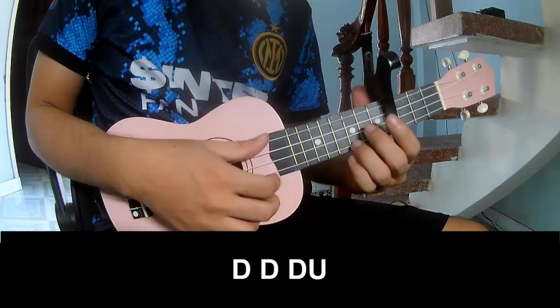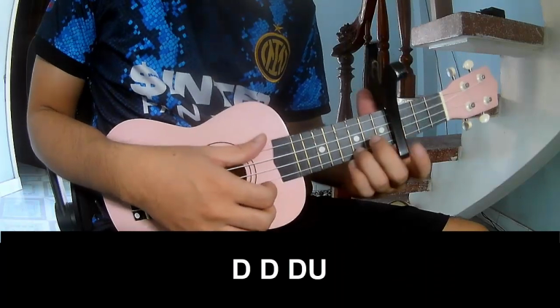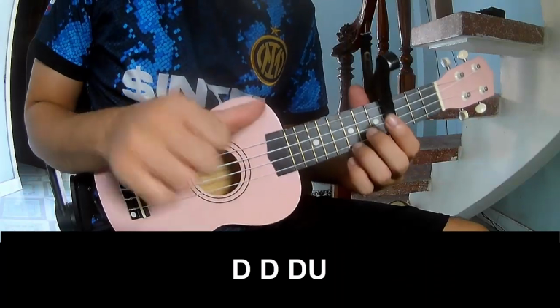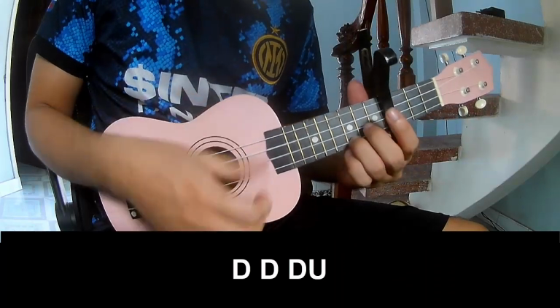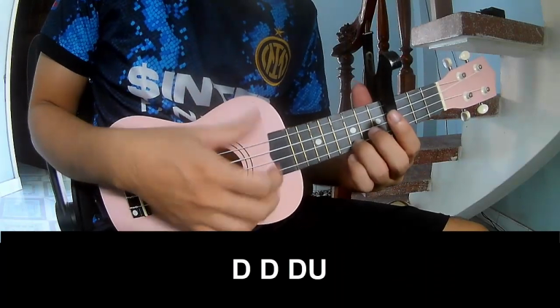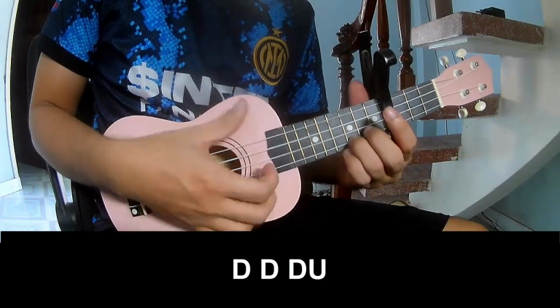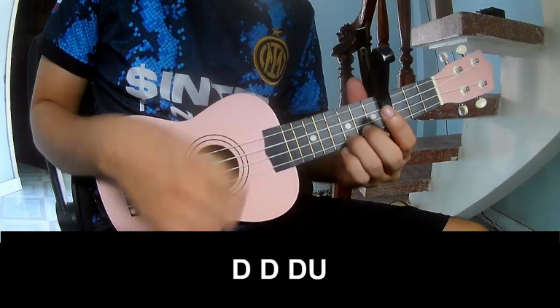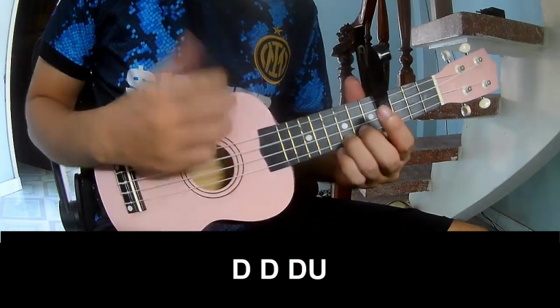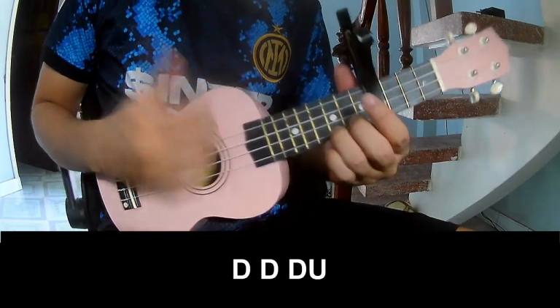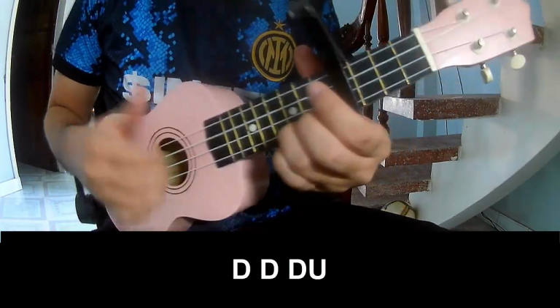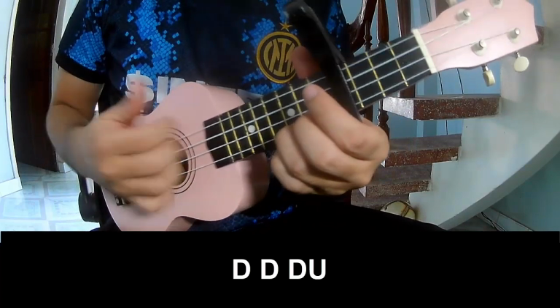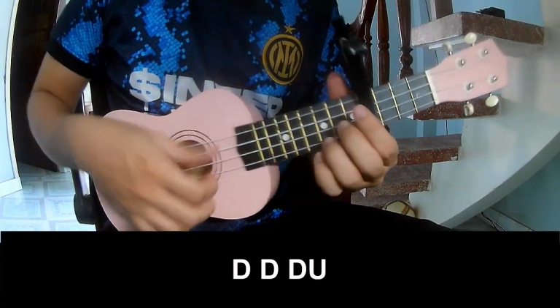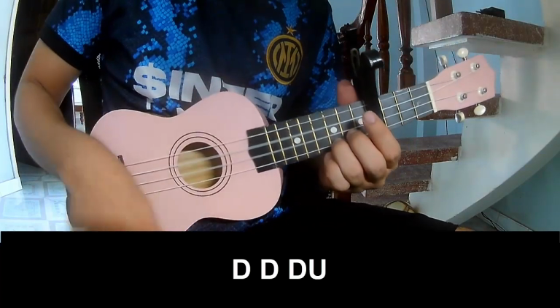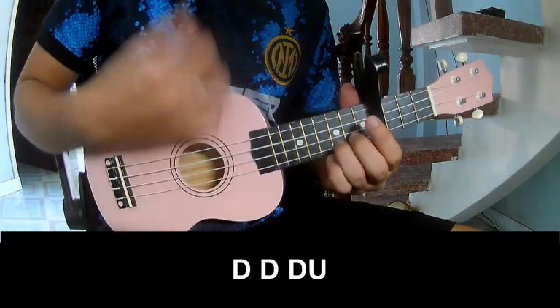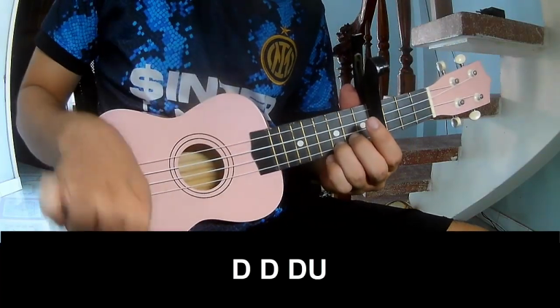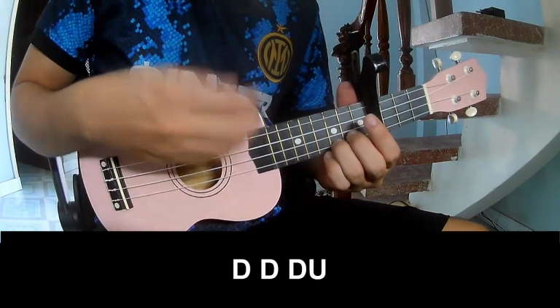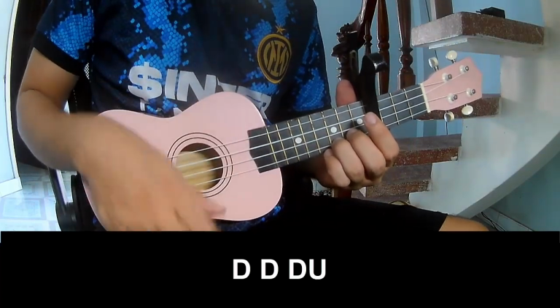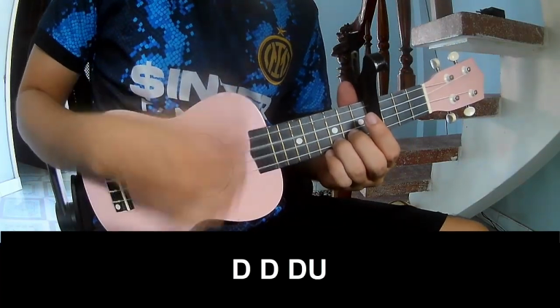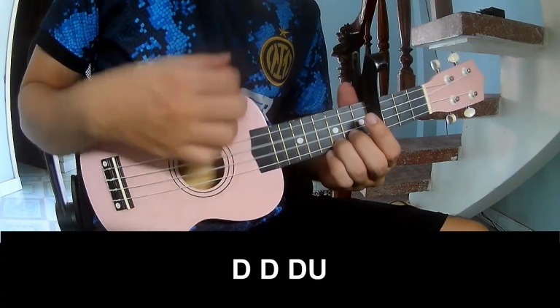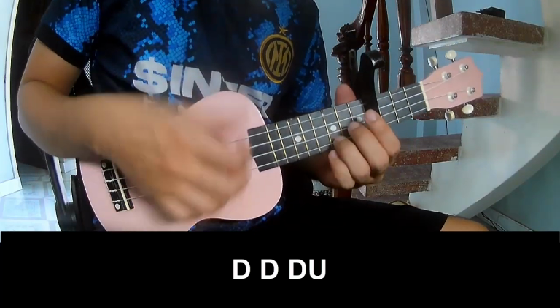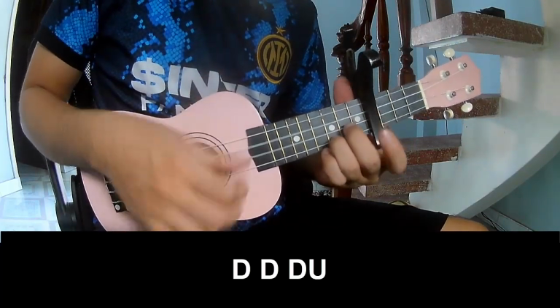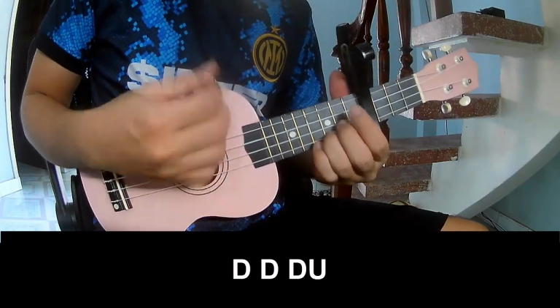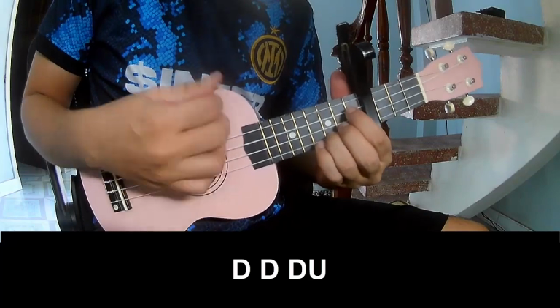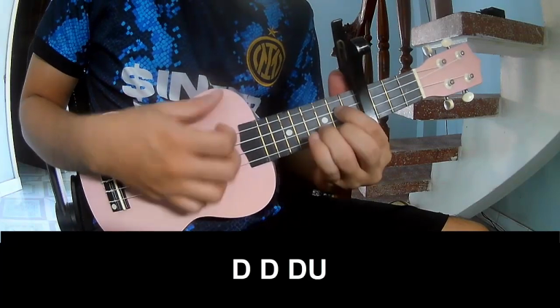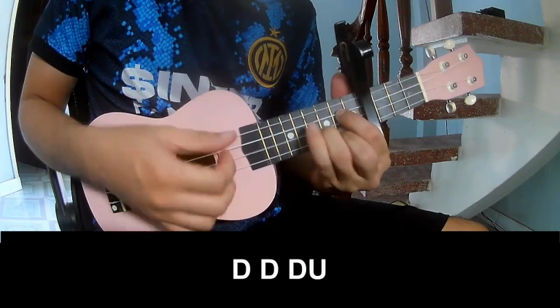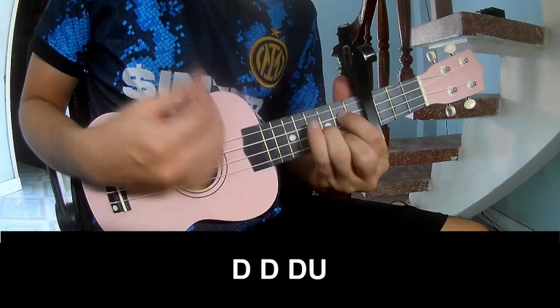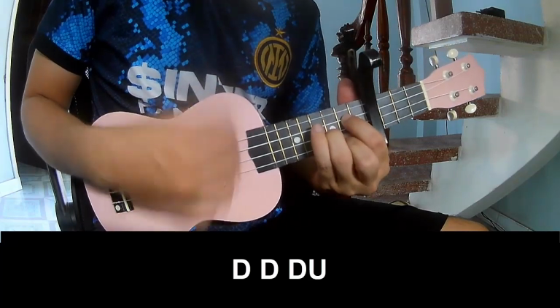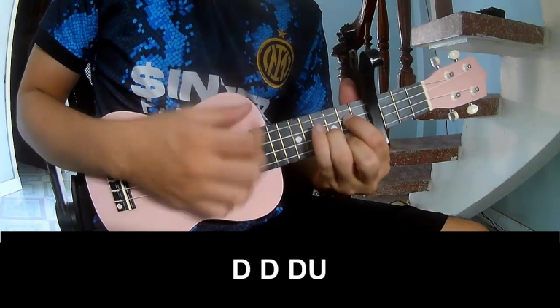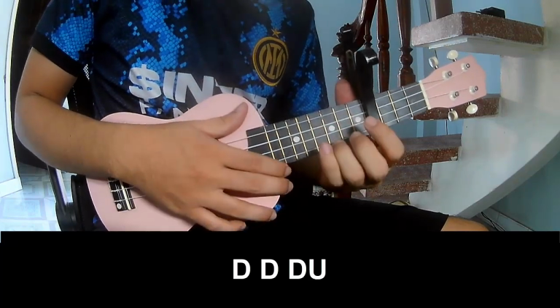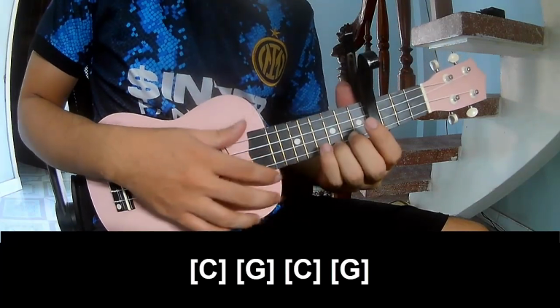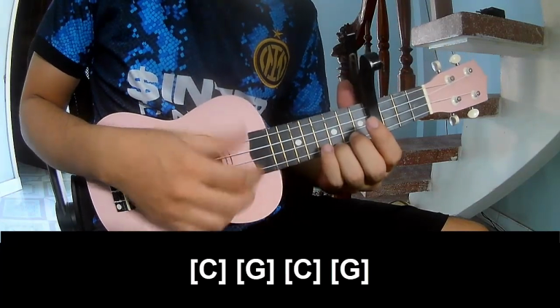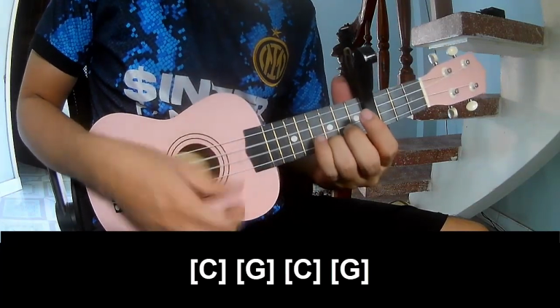First, to play: down, down, down, down, down, down, down. And so we'll play along C.